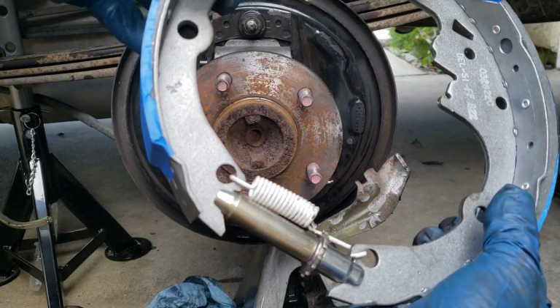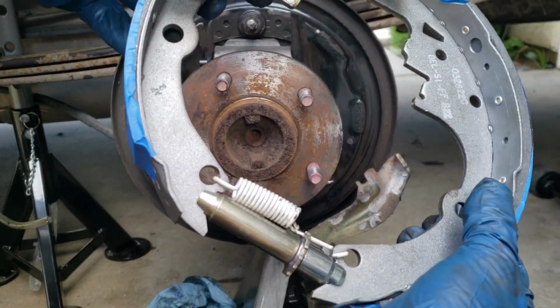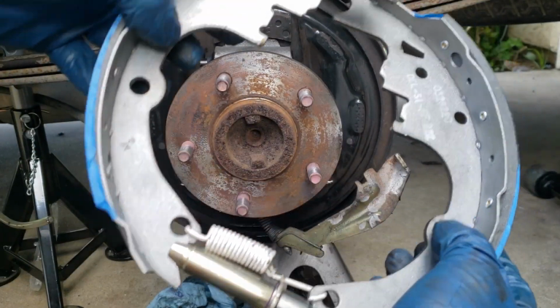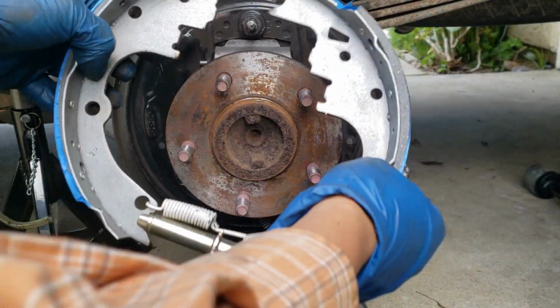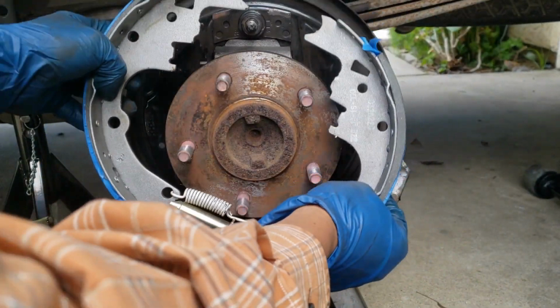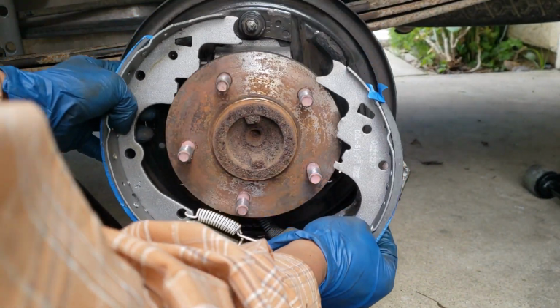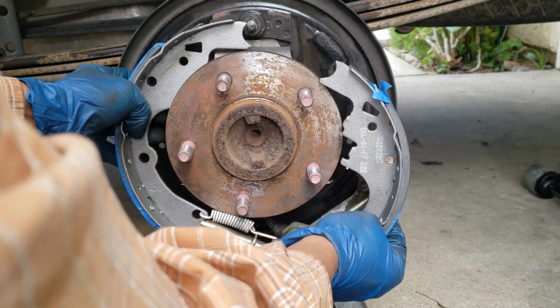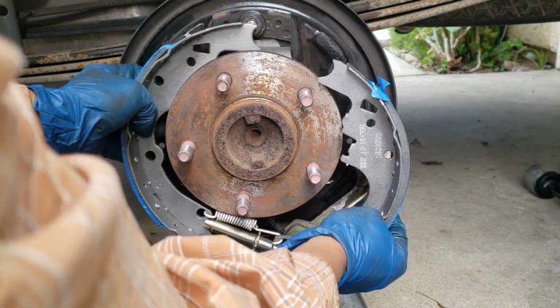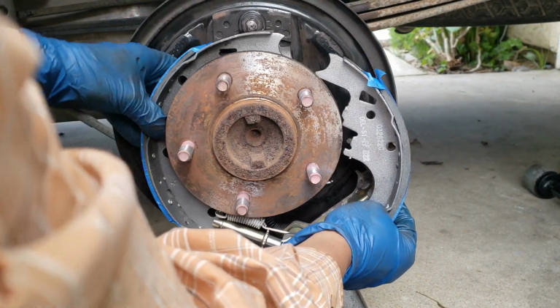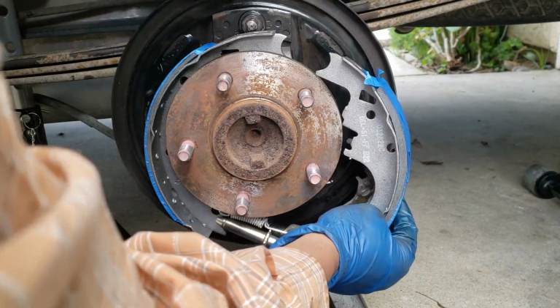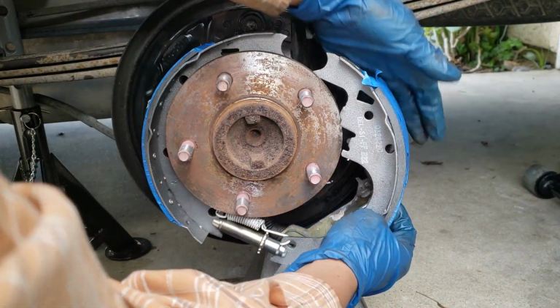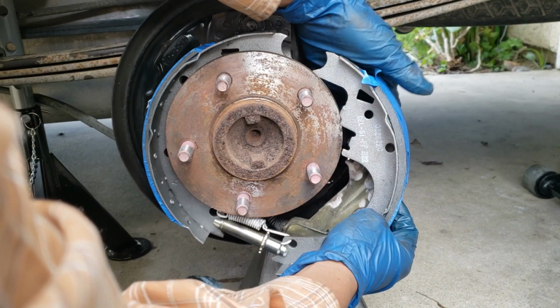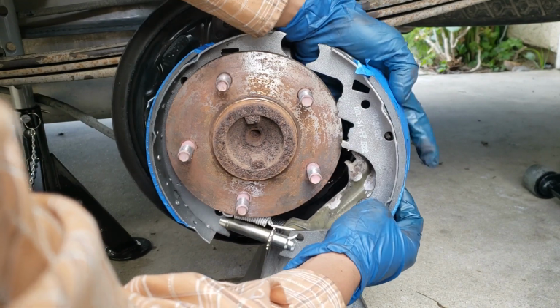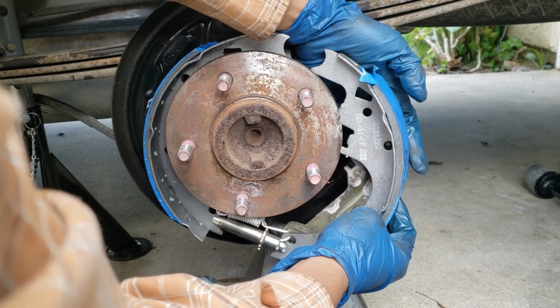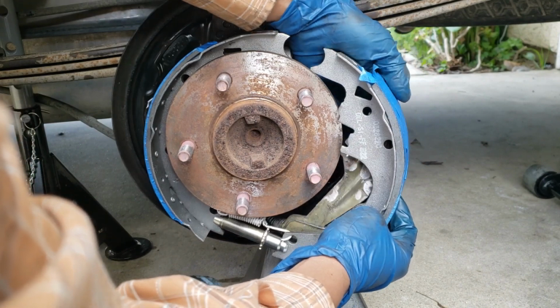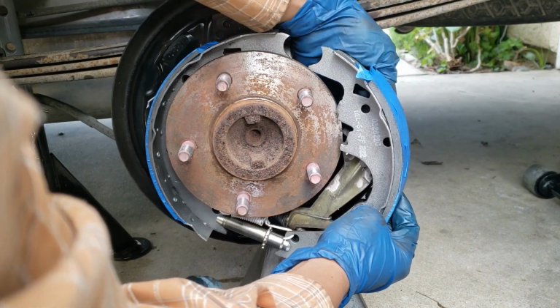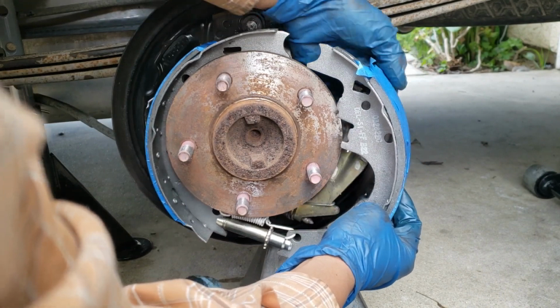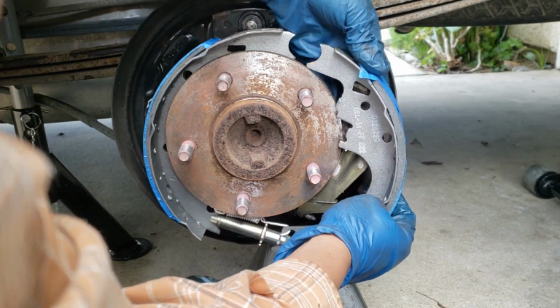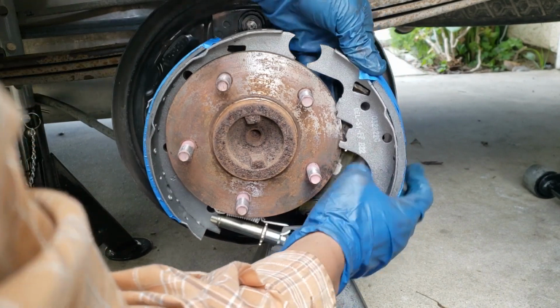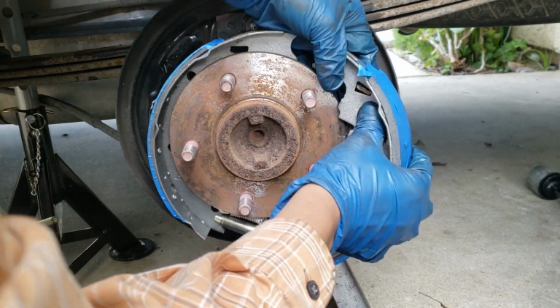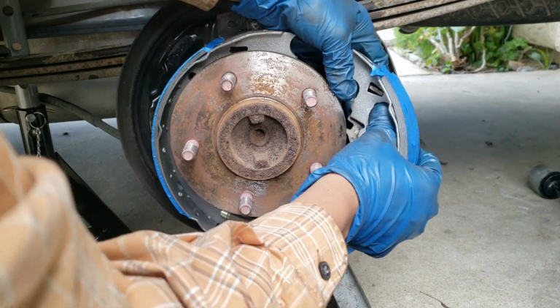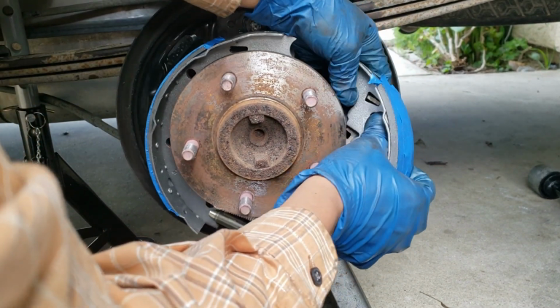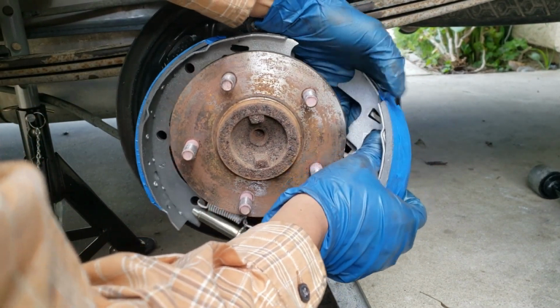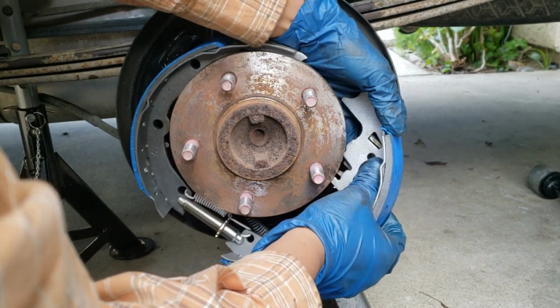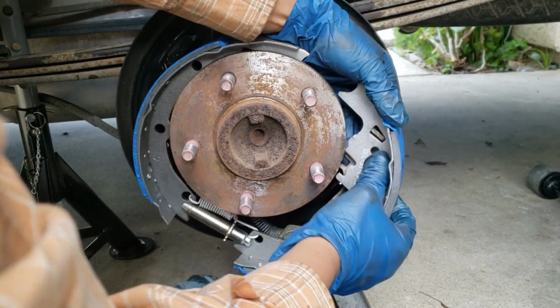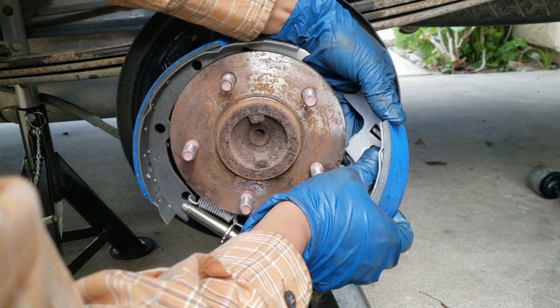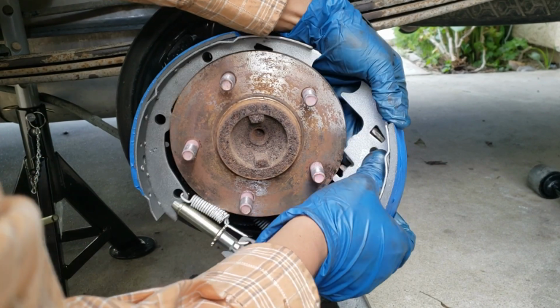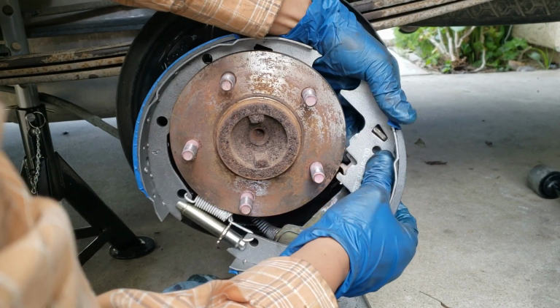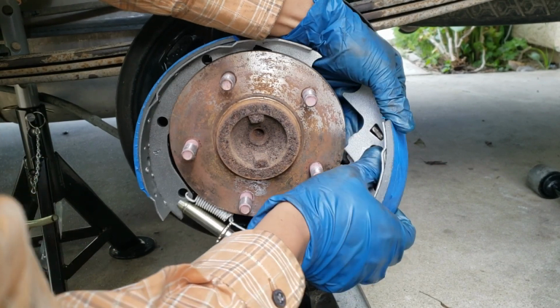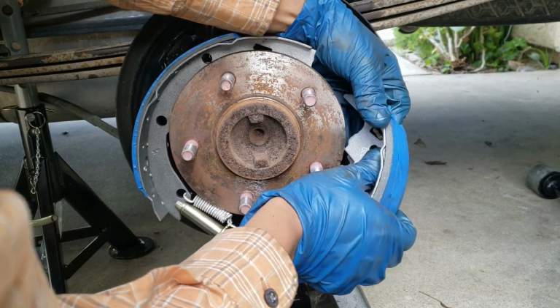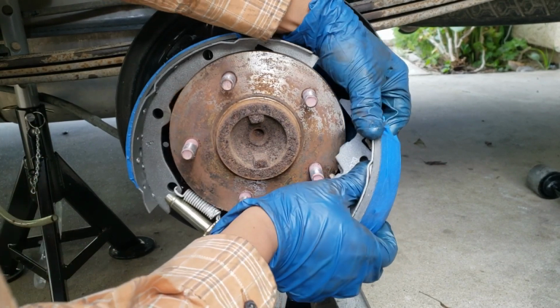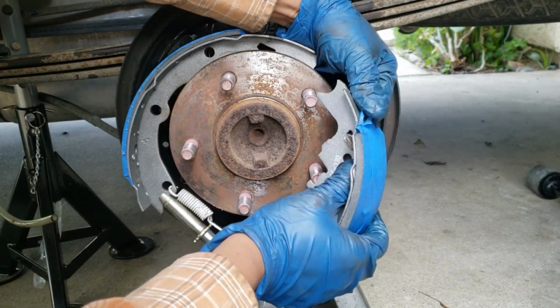Build the bottom first. Connect your parking brake lever — it should just slide into that groove.